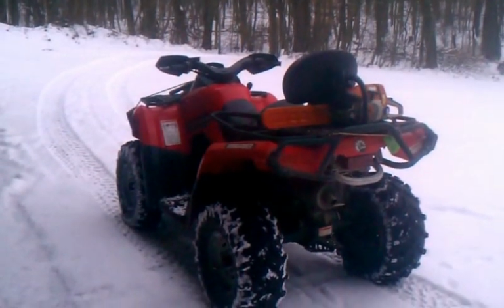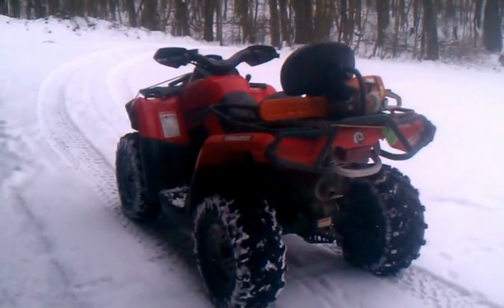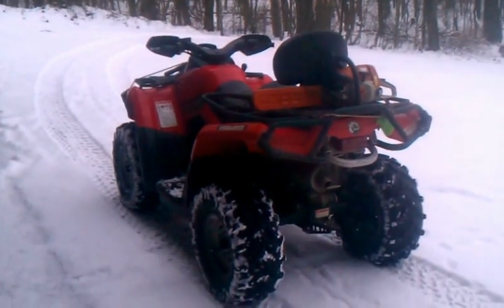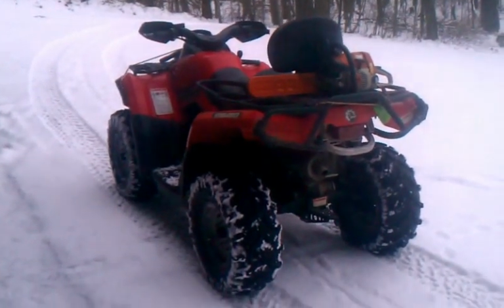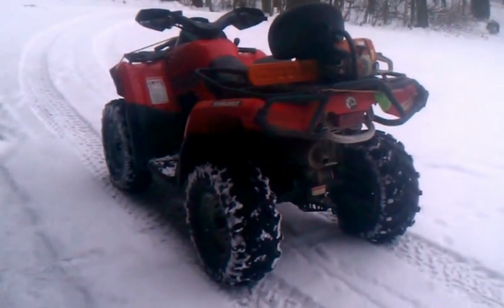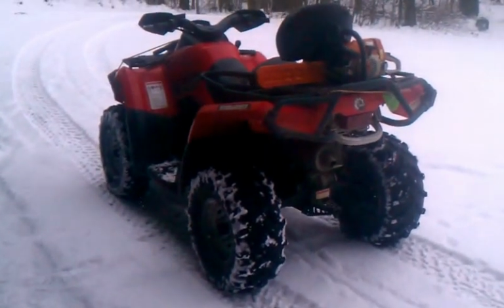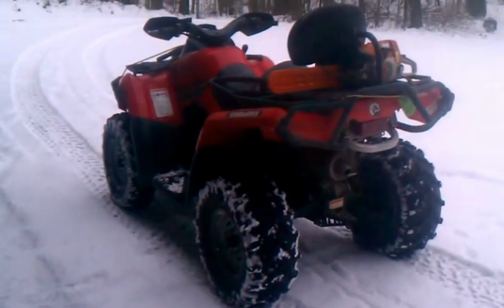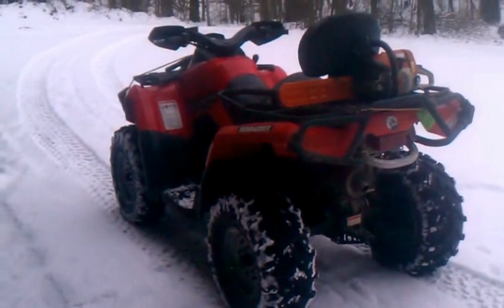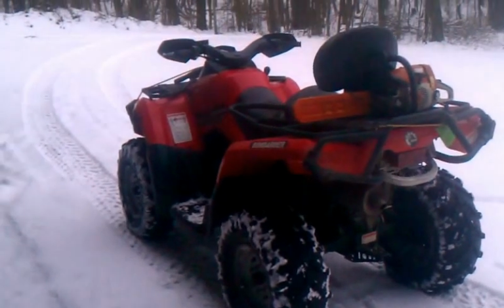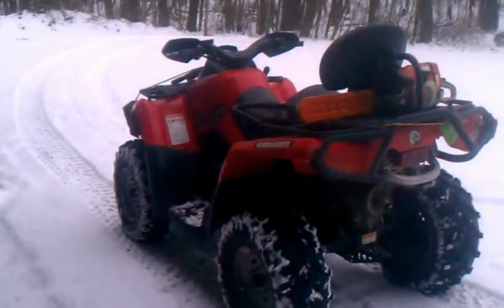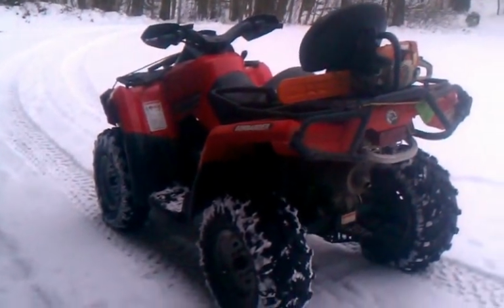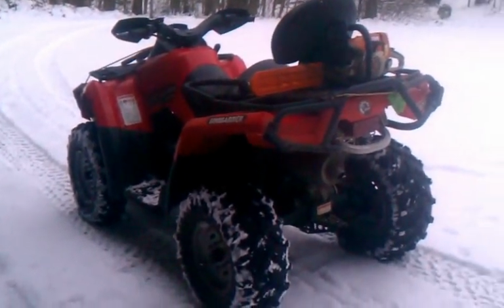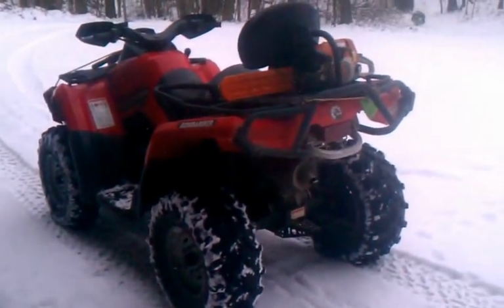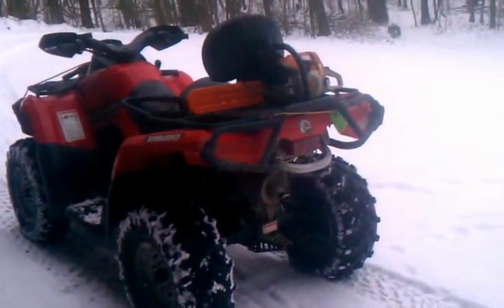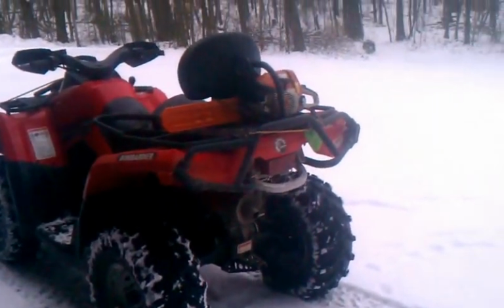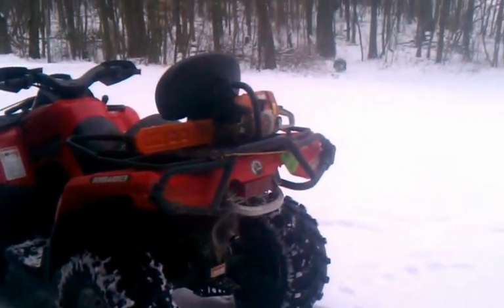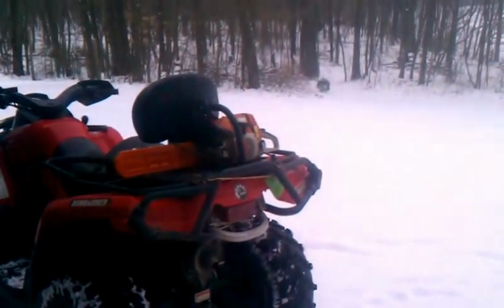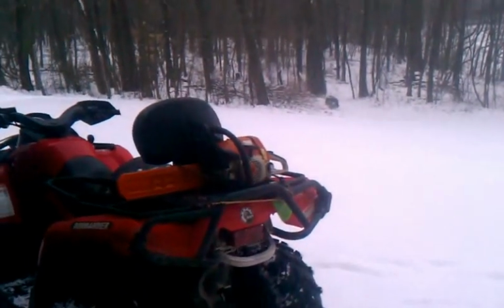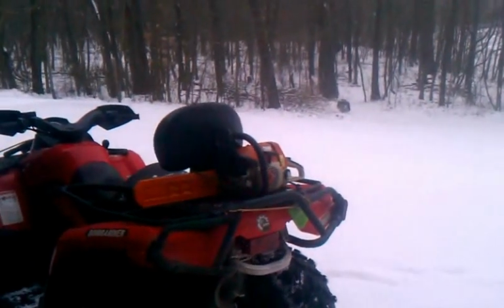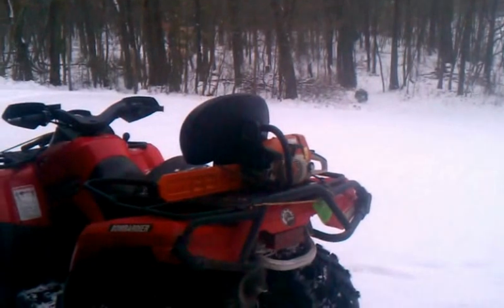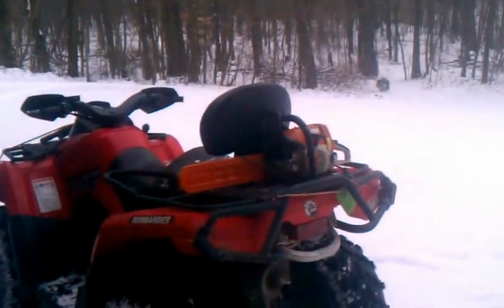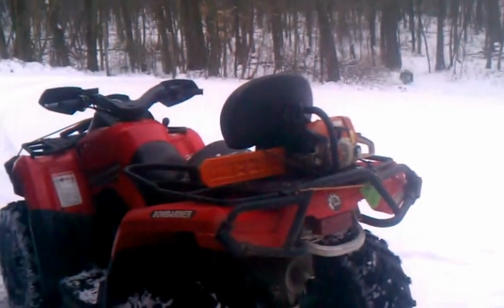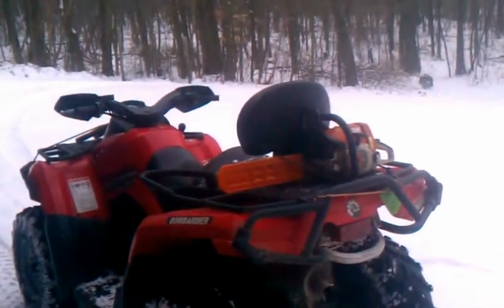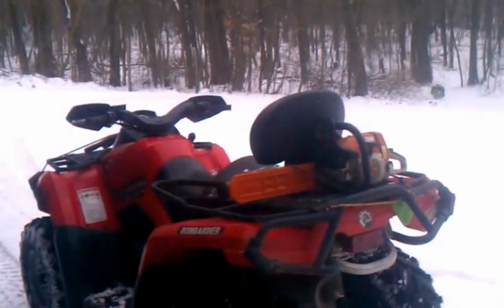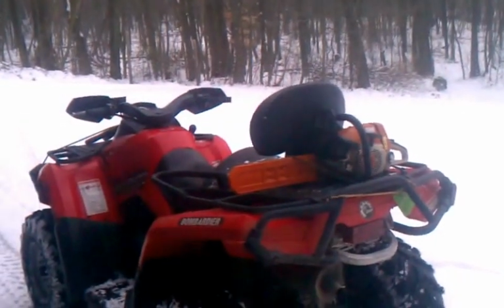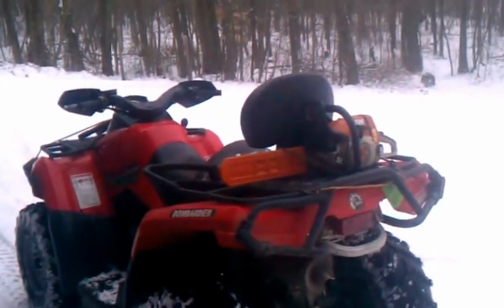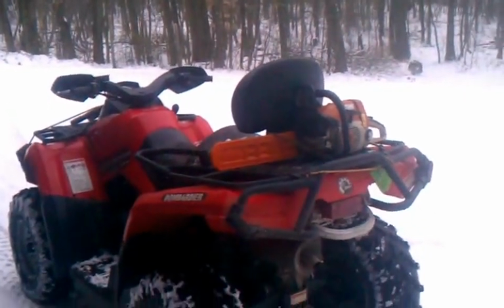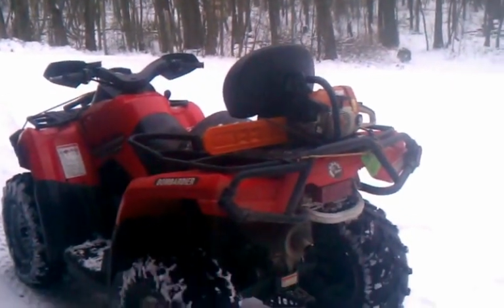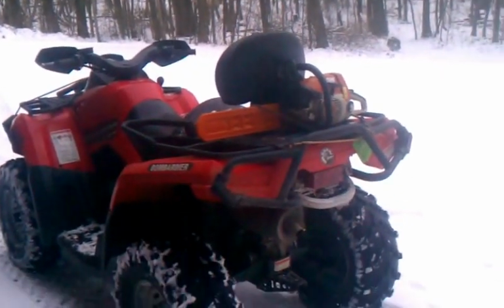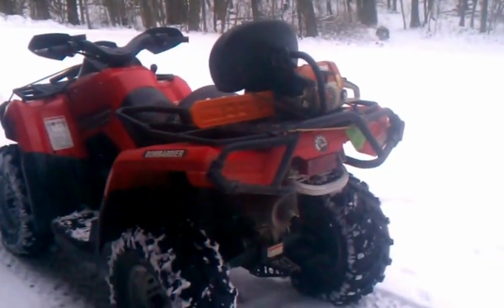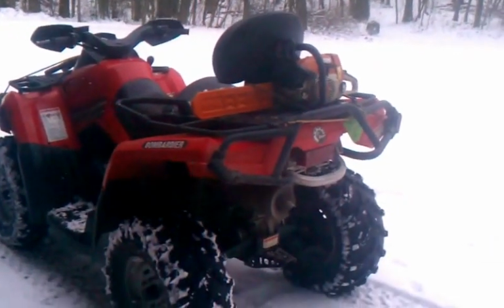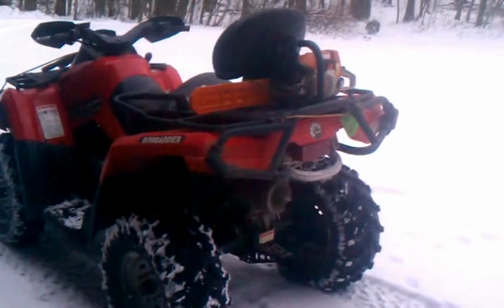Hi, everybody. This is Joe from Joe's Premium Firewood, bringing you another fun-filled, exciting video today. In today's video, I'm going to show you the trail I just made in the woods so I can access more dead trees for firewood.